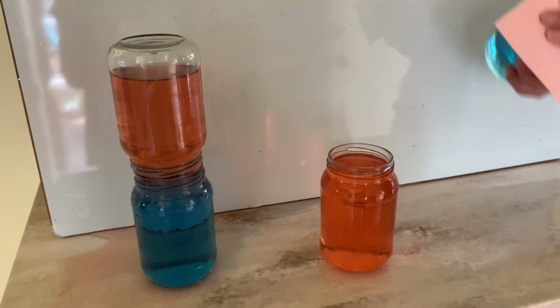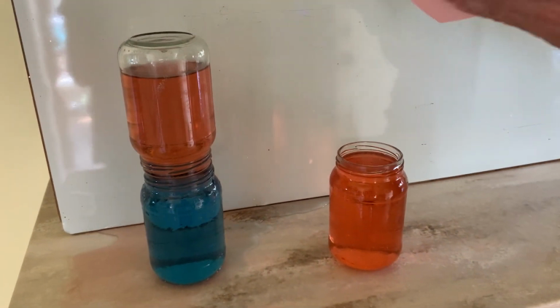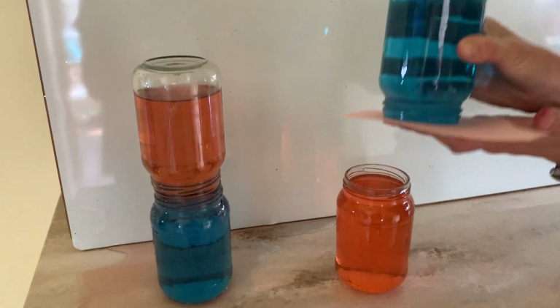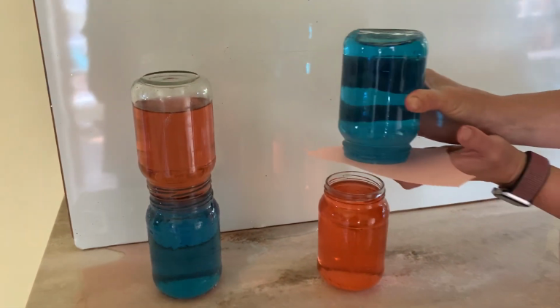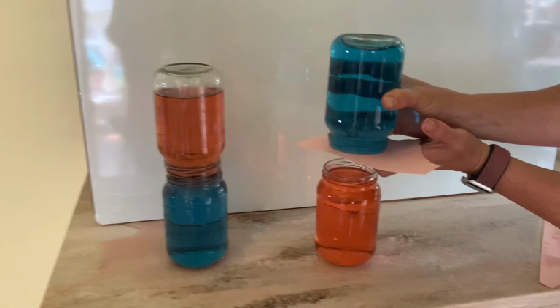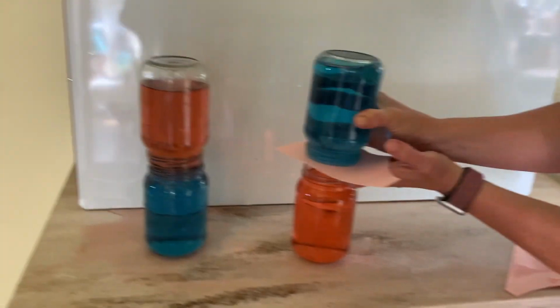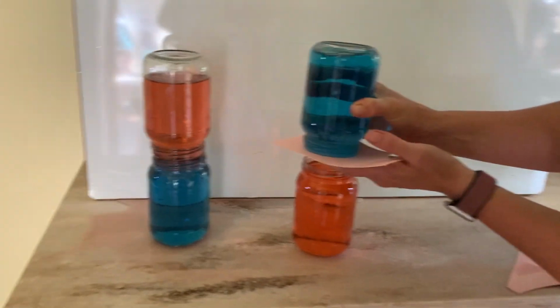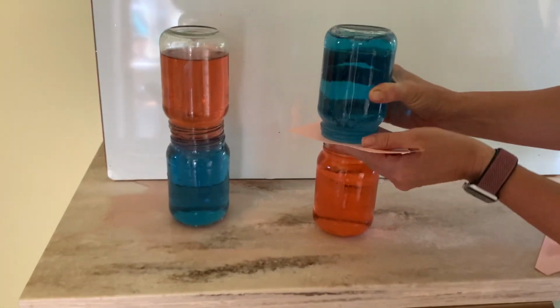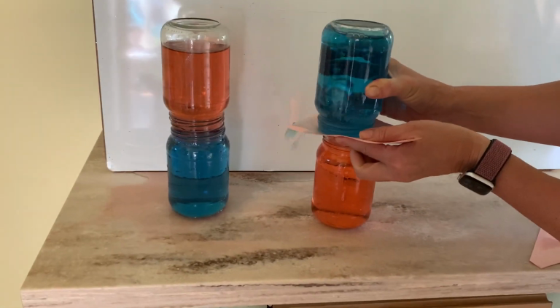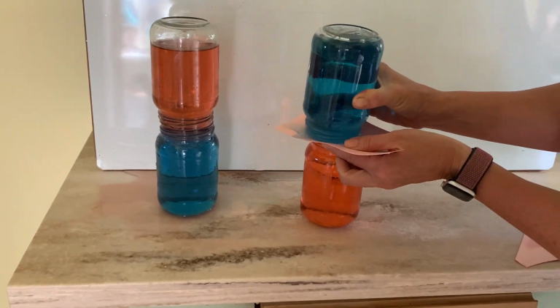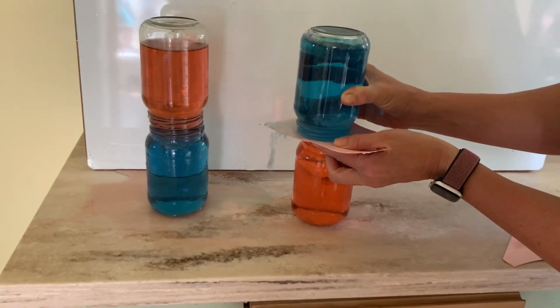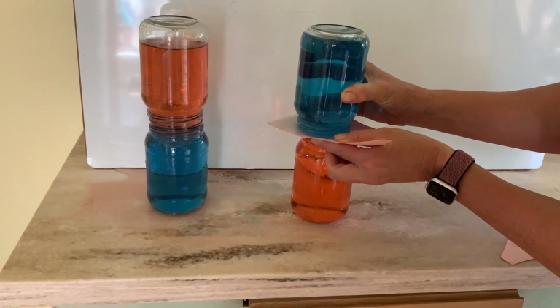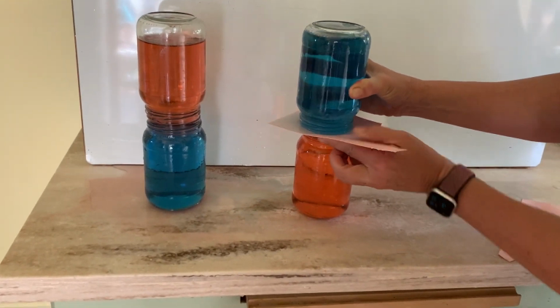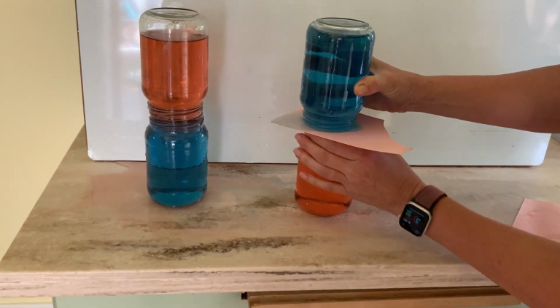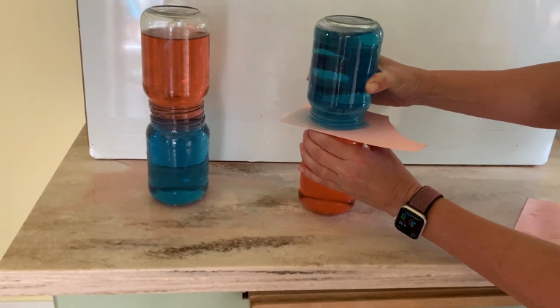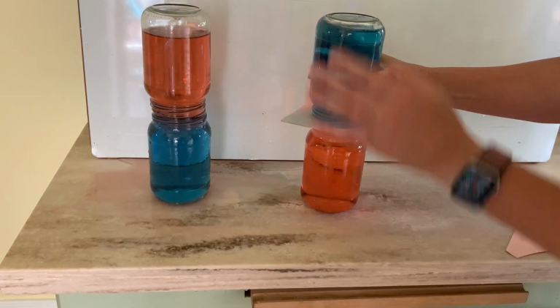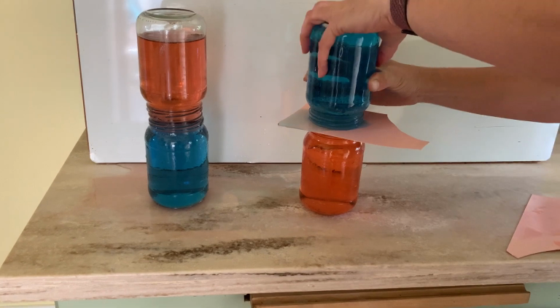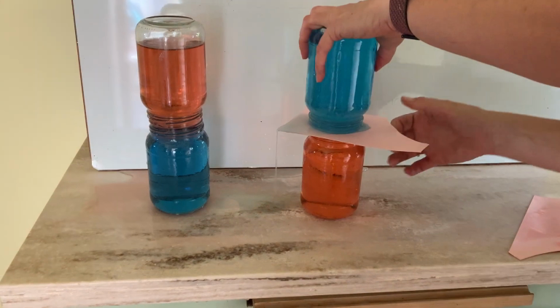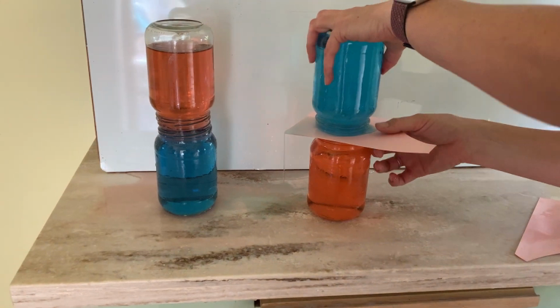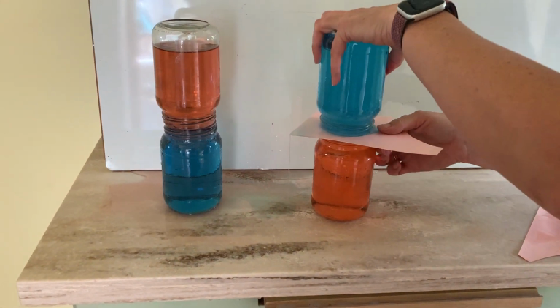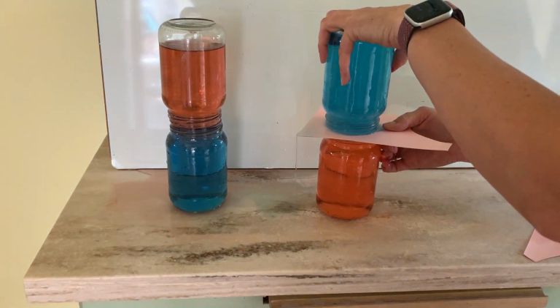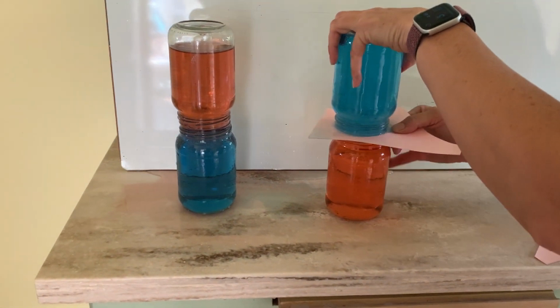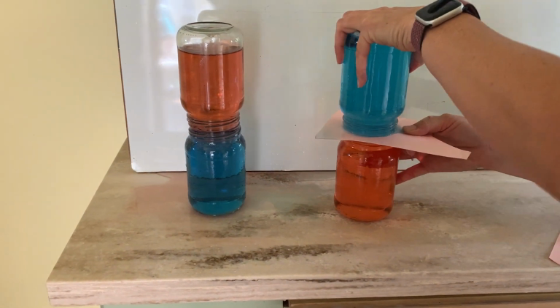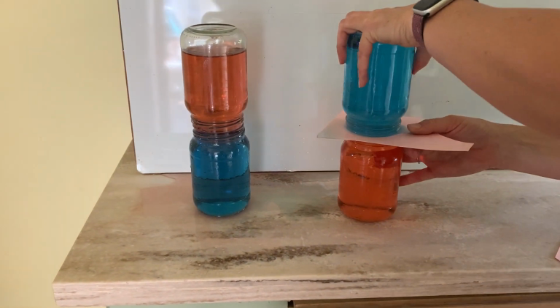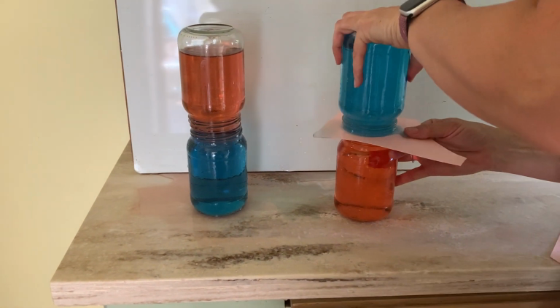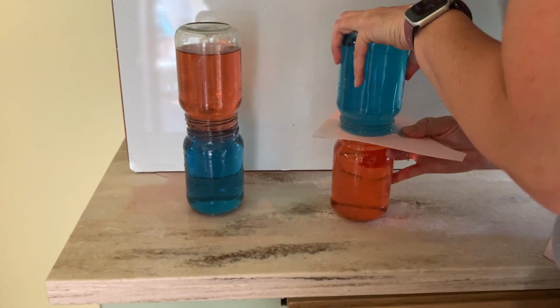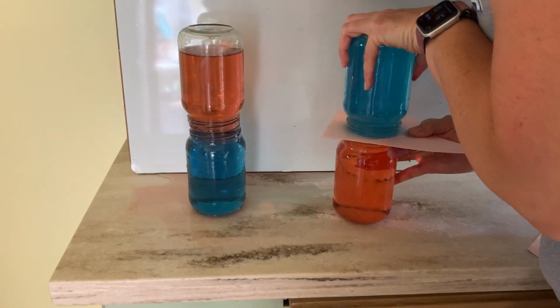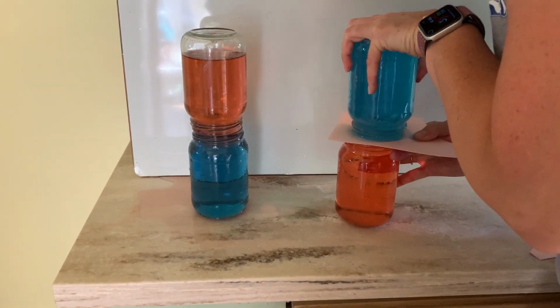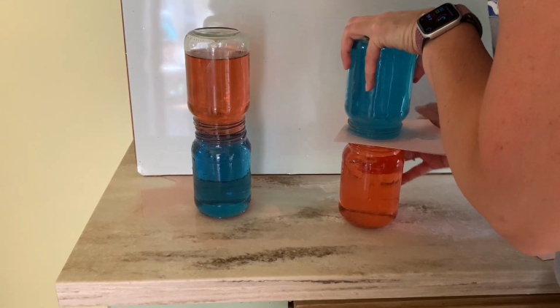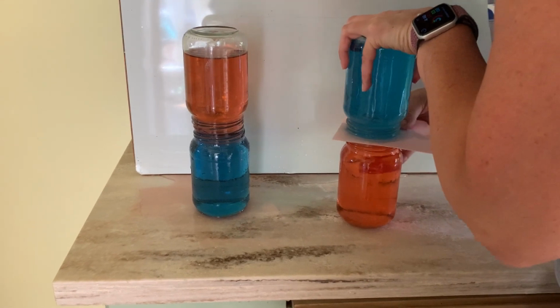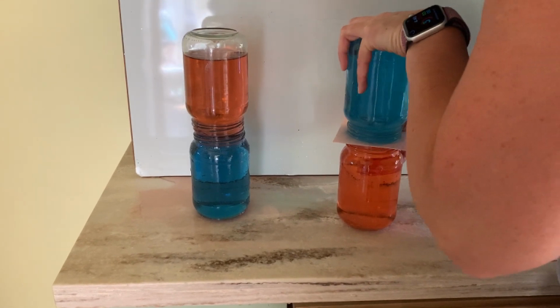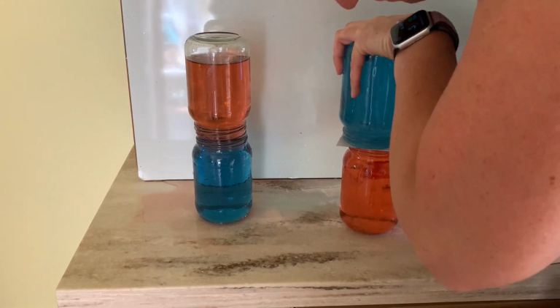Now I happen to have some heavy cardstock. You could always use playing cards like the jokers, because the paper will get ruined. Okay, line that up carefully.